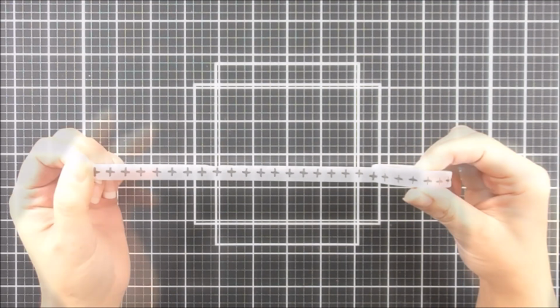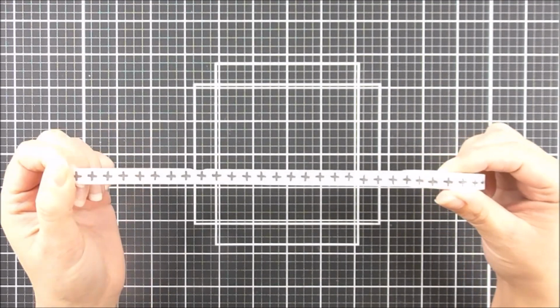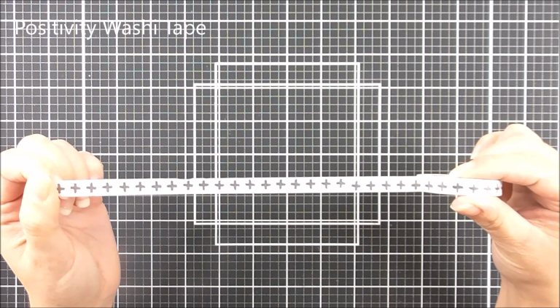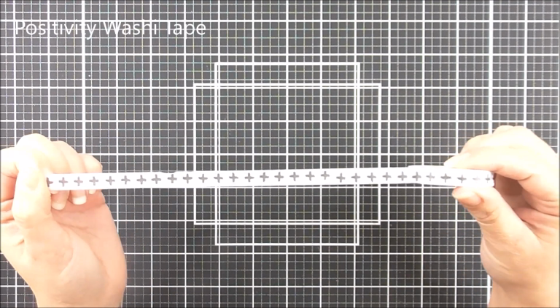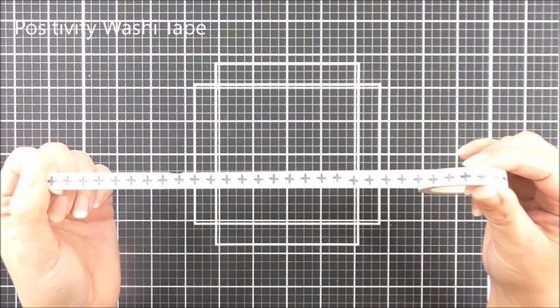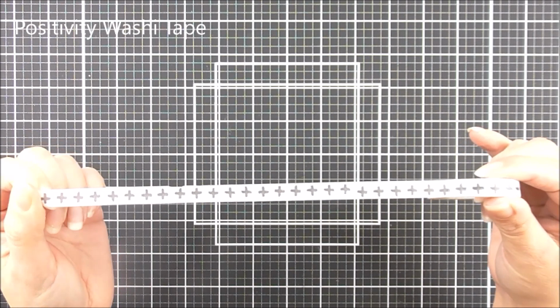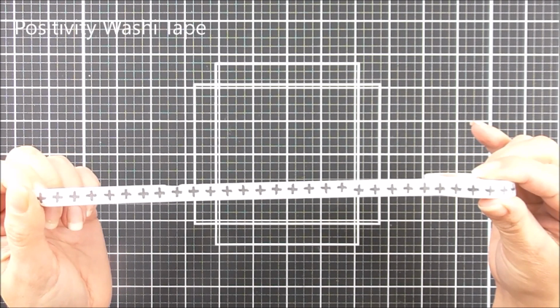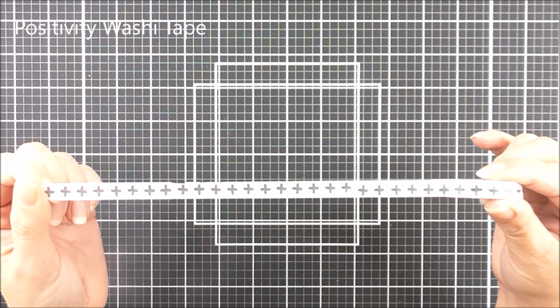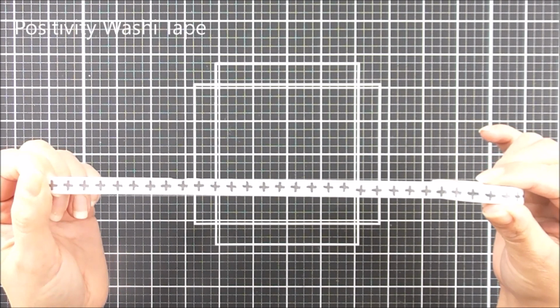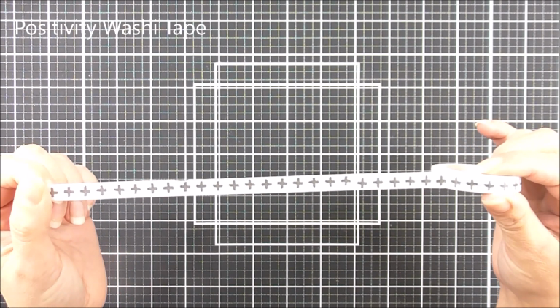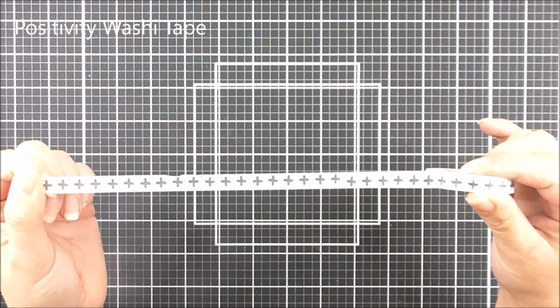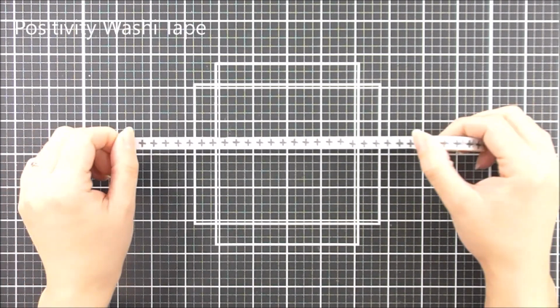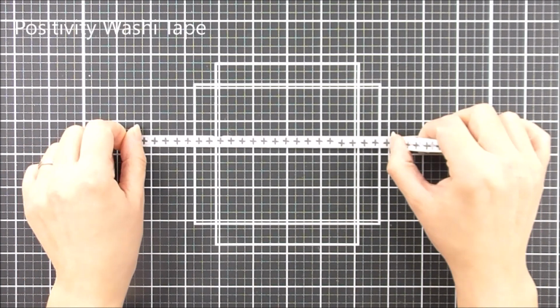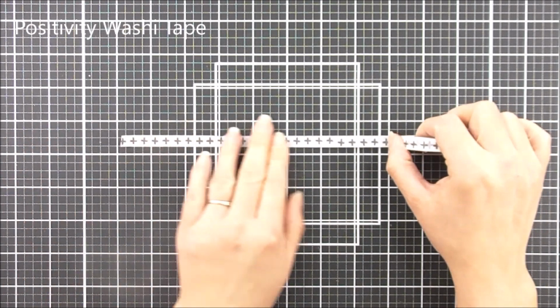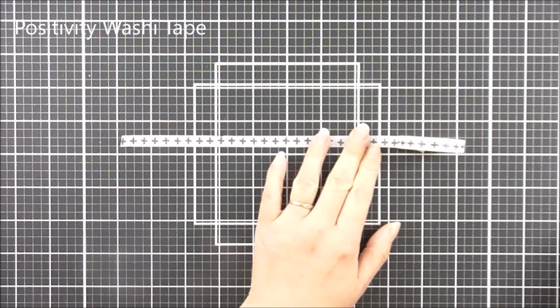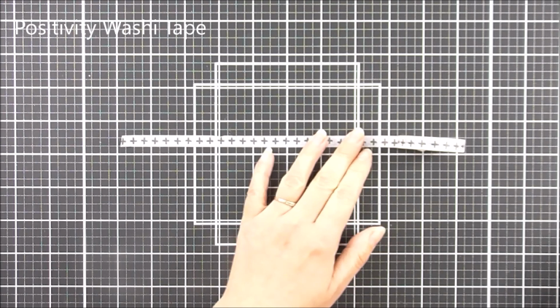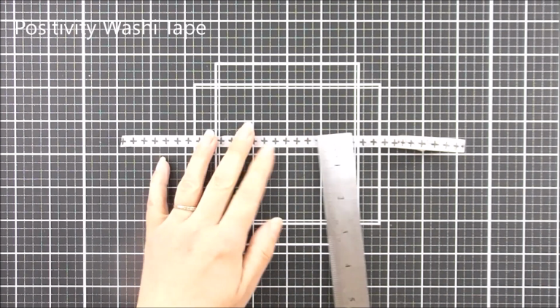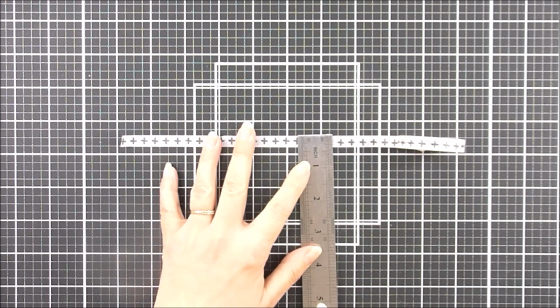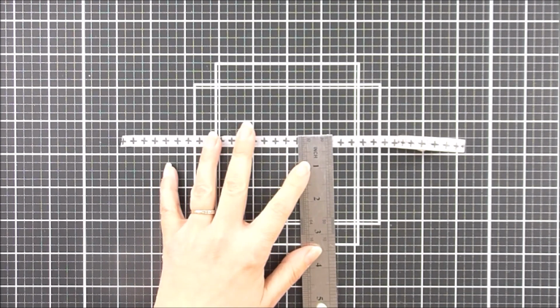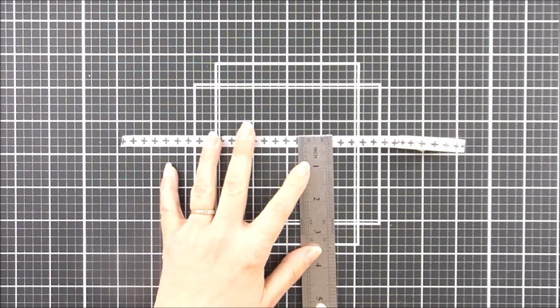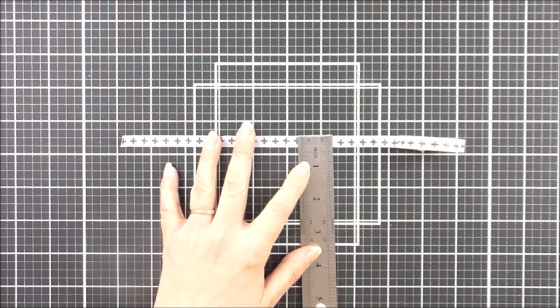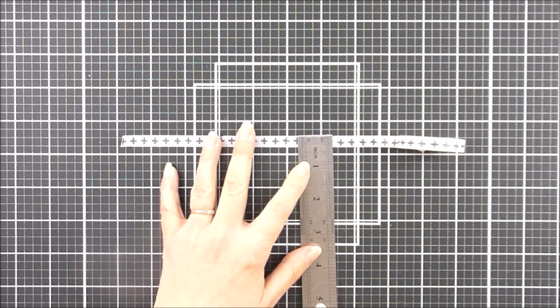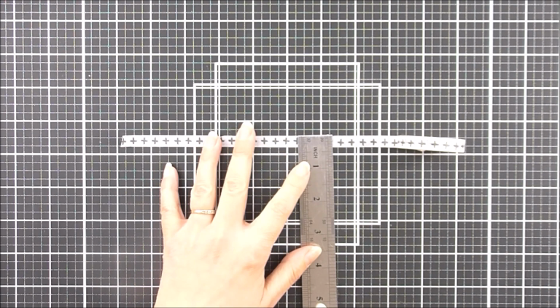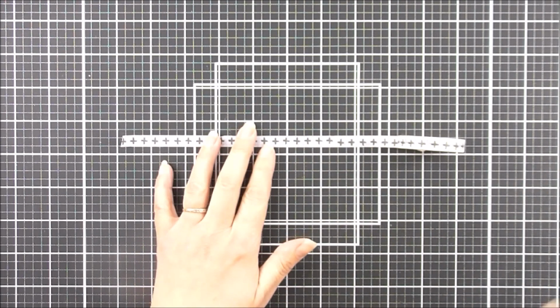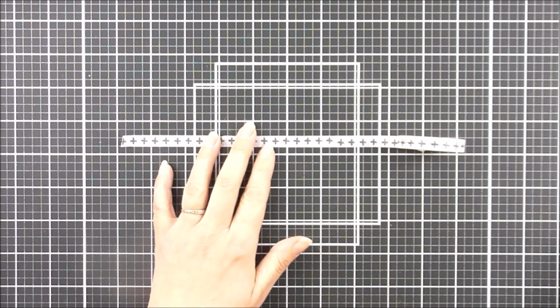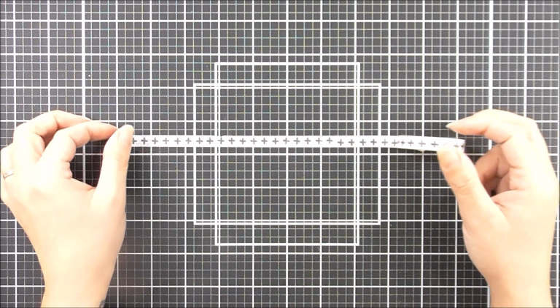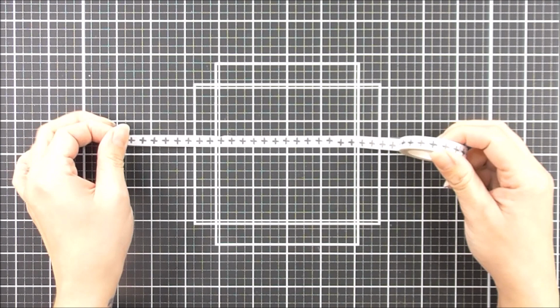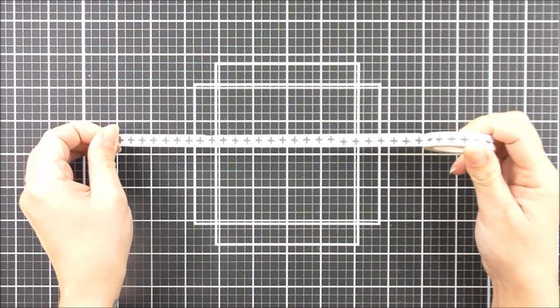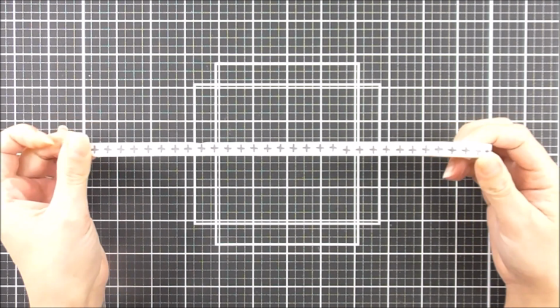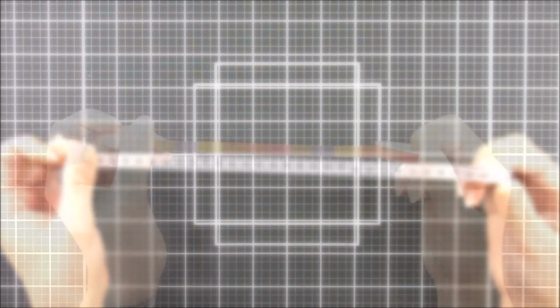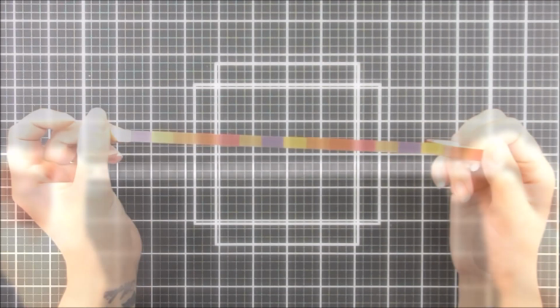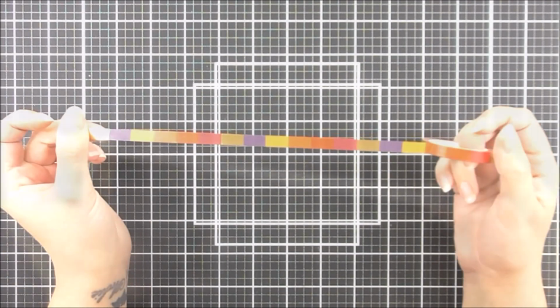Next up we have the Positivity. Again this is 8 millimeters wide by 10 meters long and we have those beautiful little painted positive strokes on there that give a really great effect to this one.